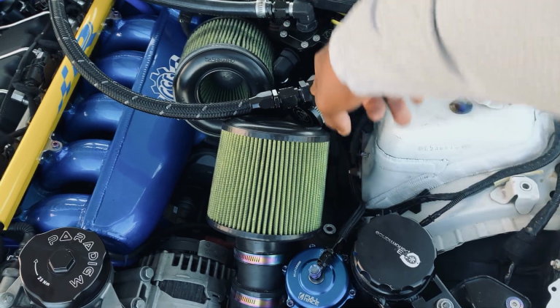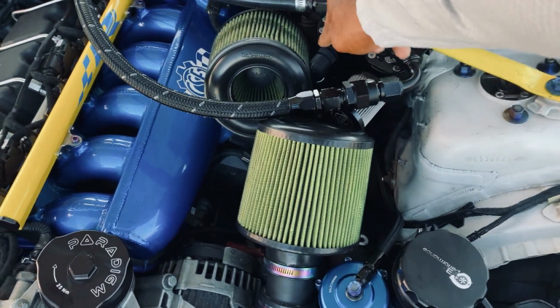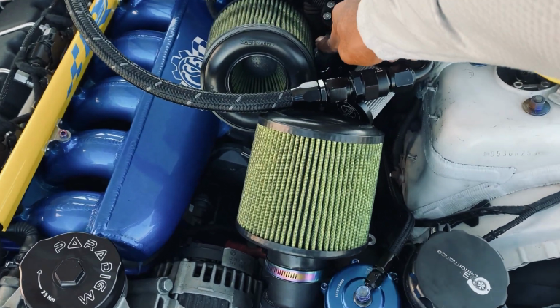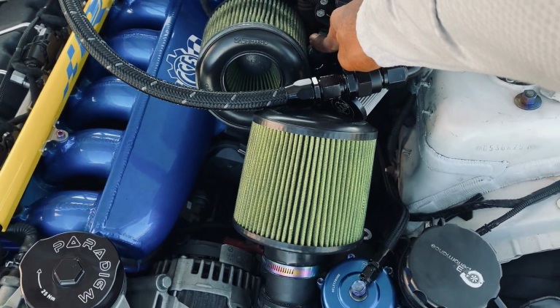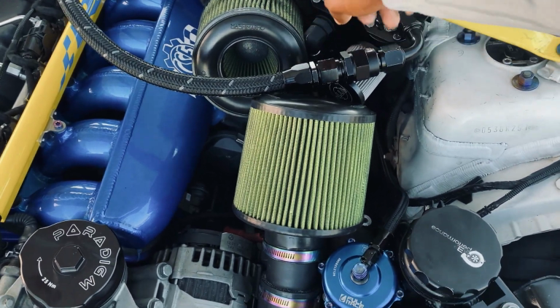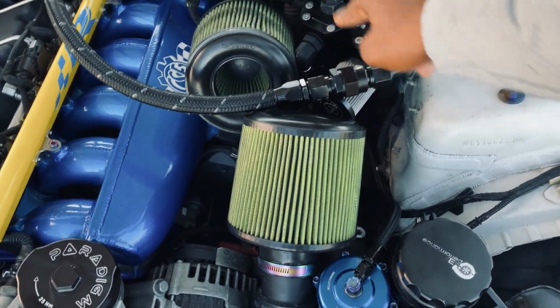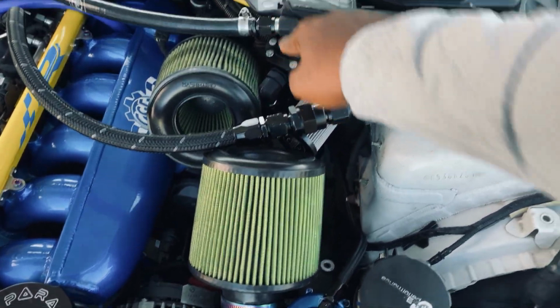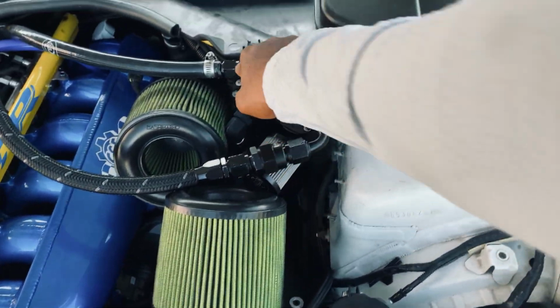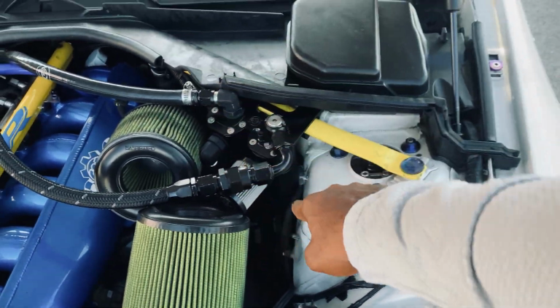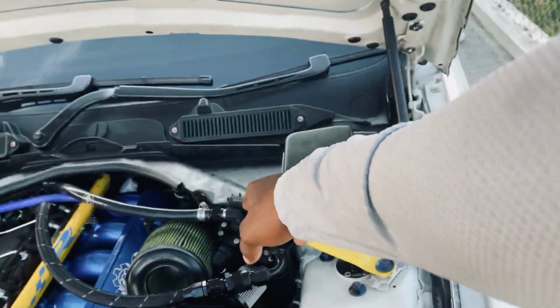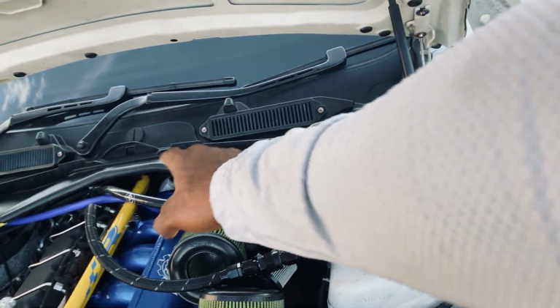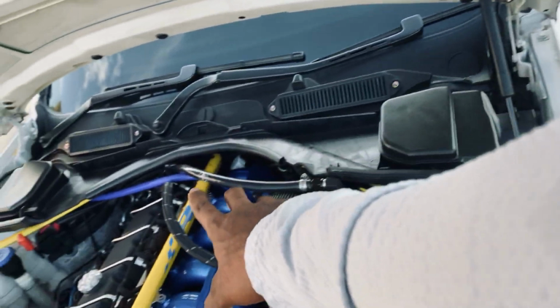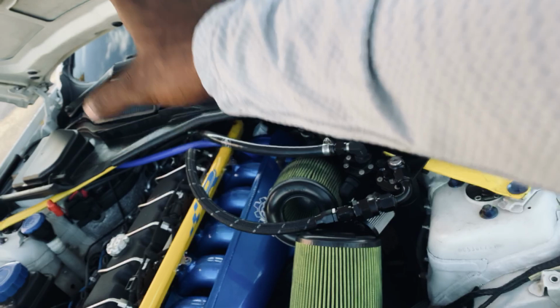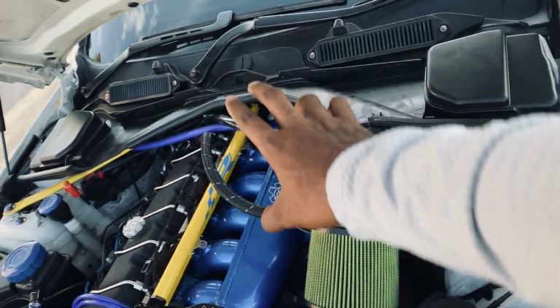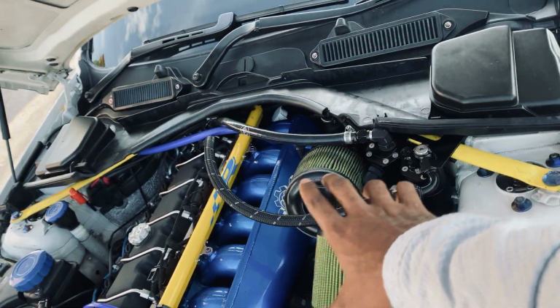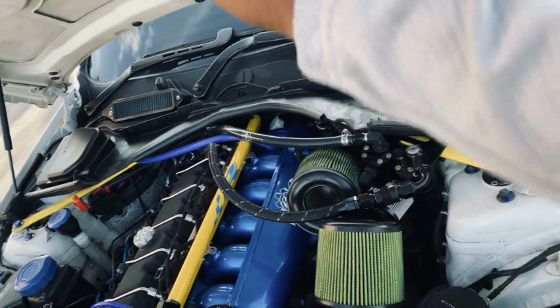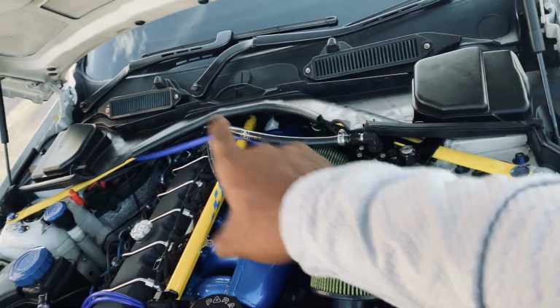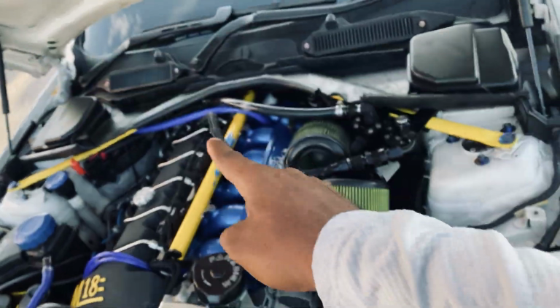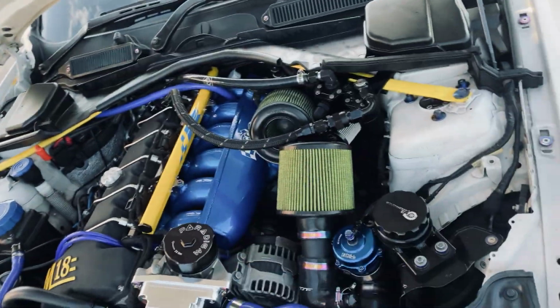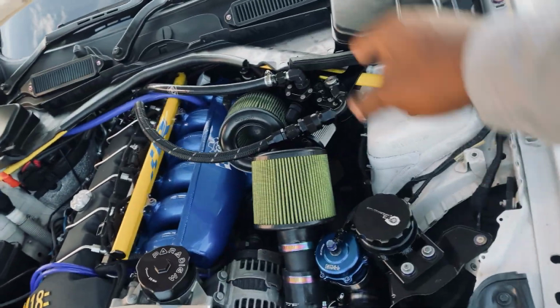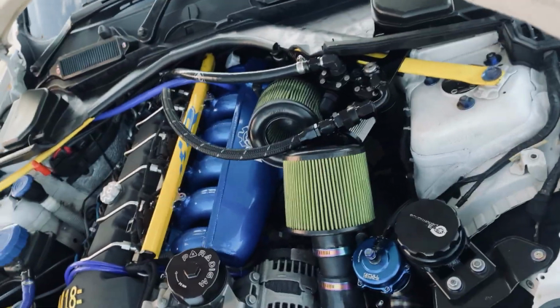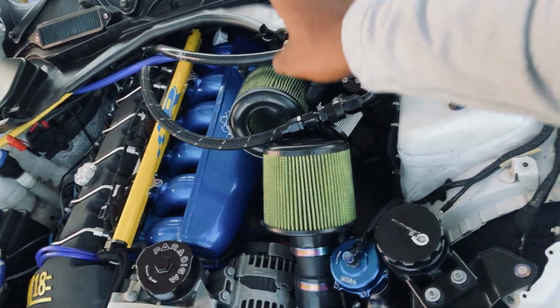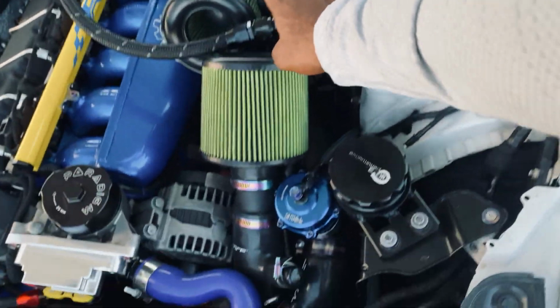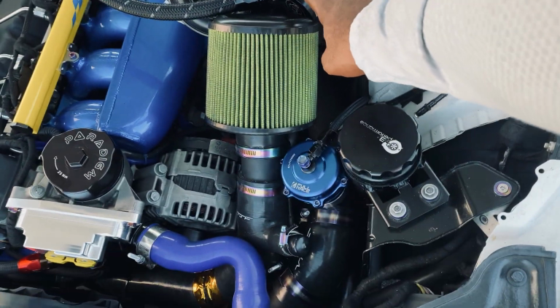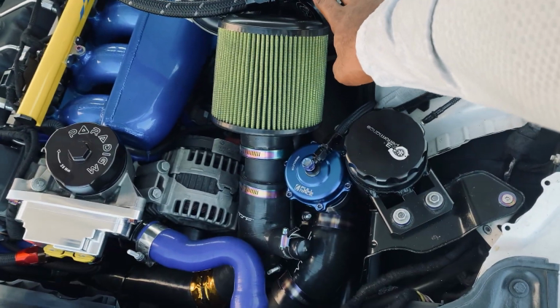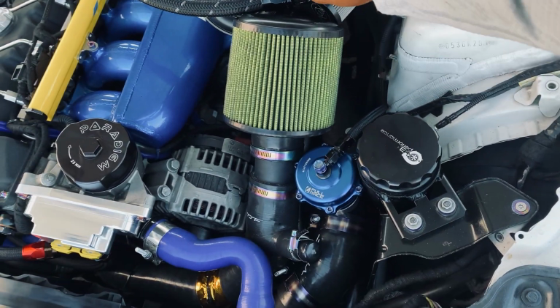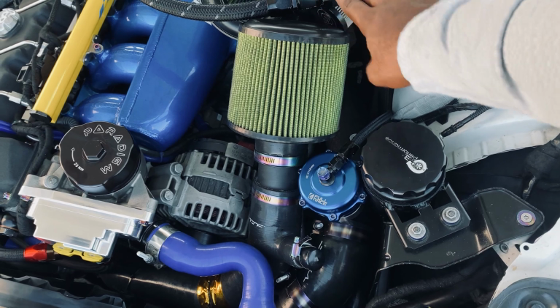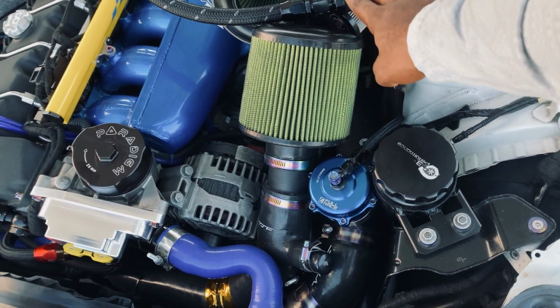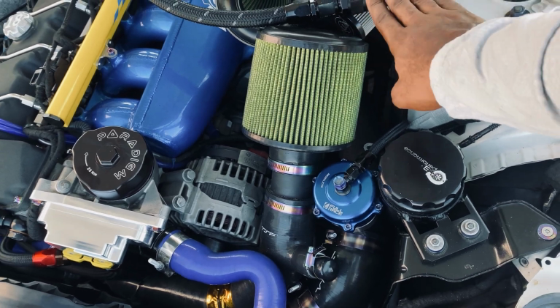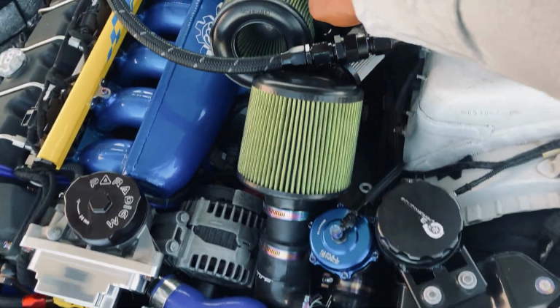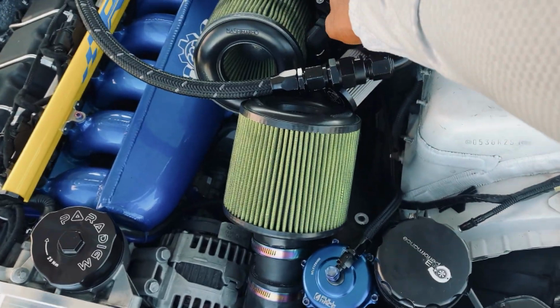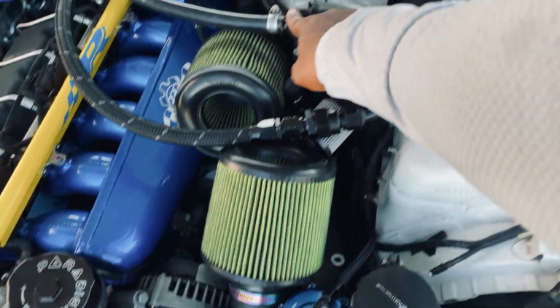You need to maintain the high side and the low side — both sides need to be maintained in order to have the PCV system working efficiently.